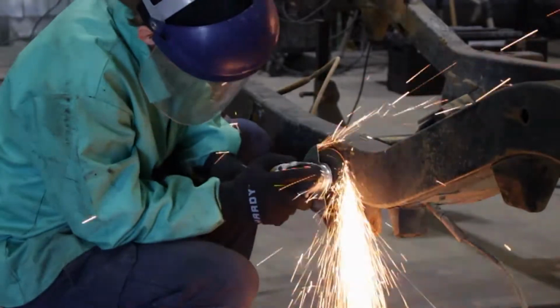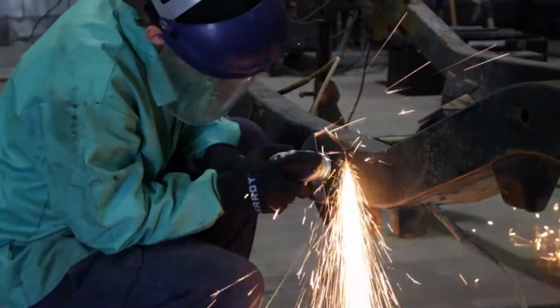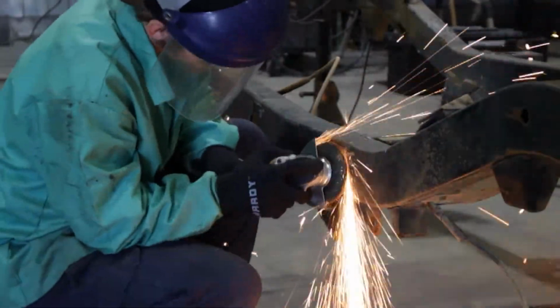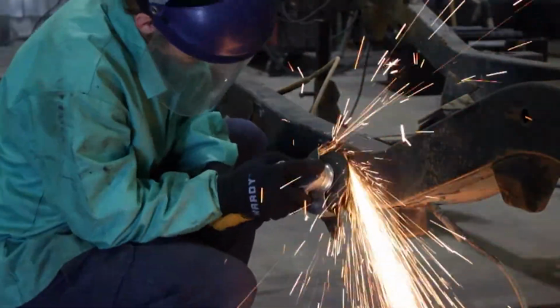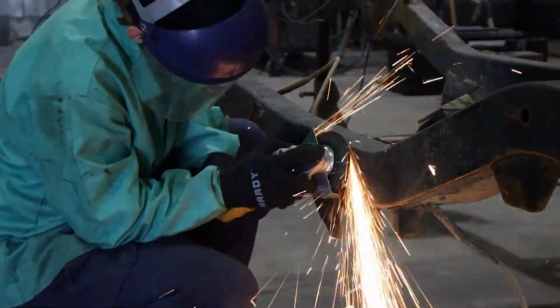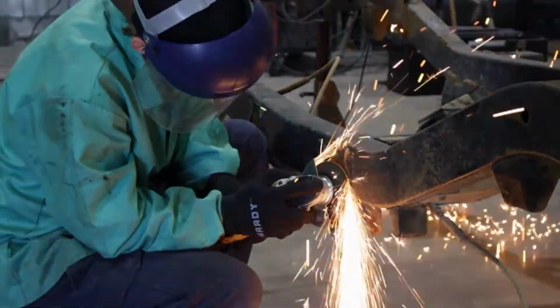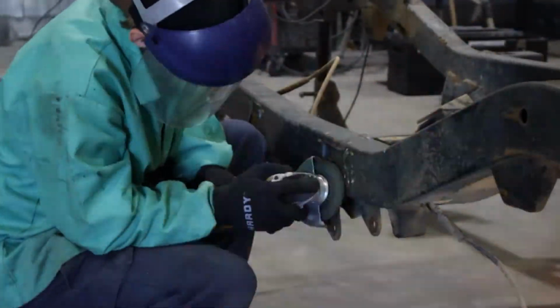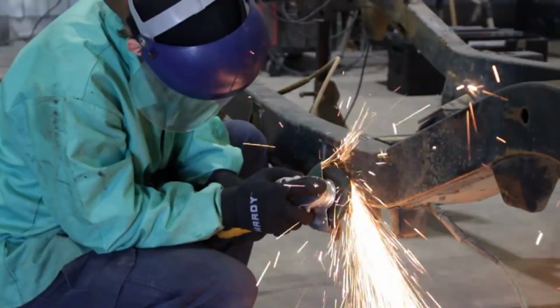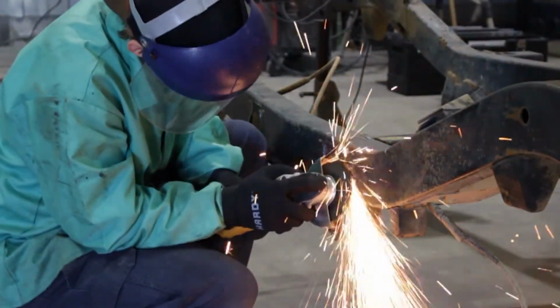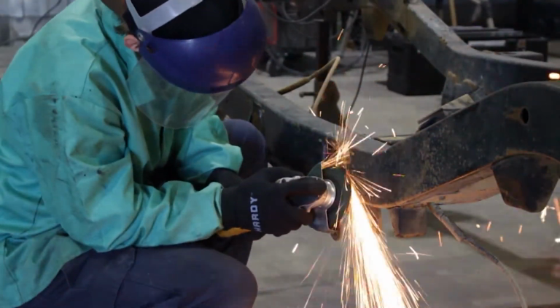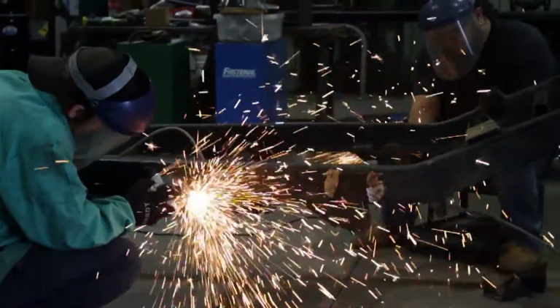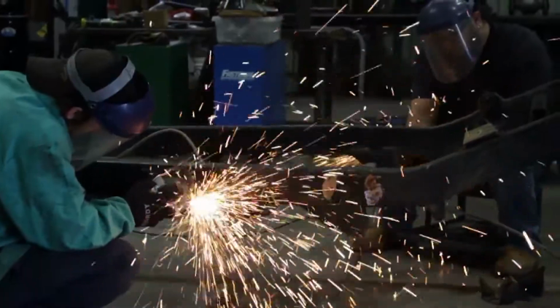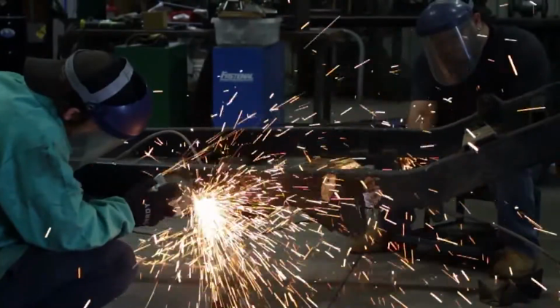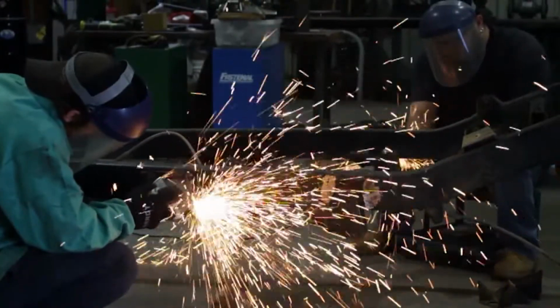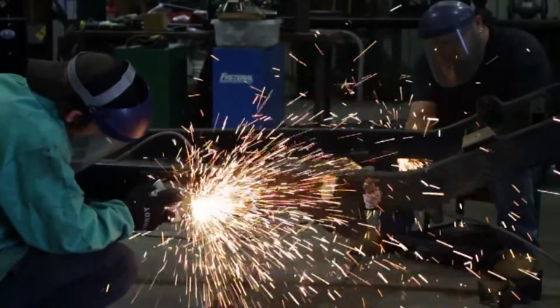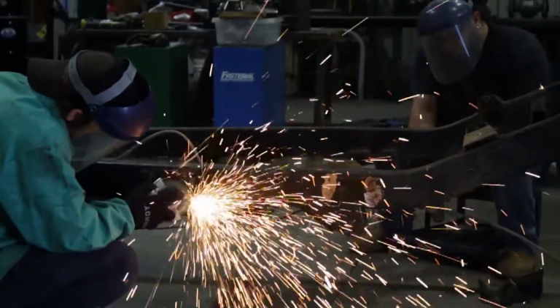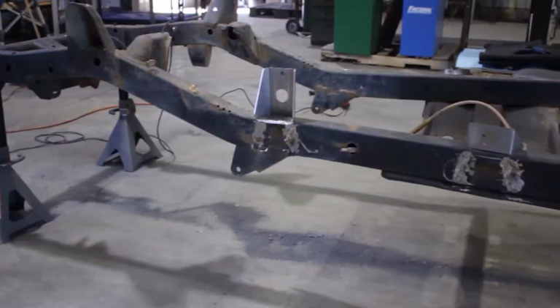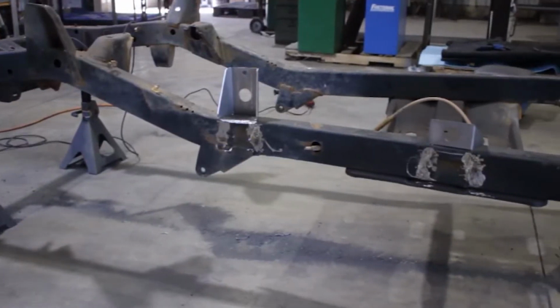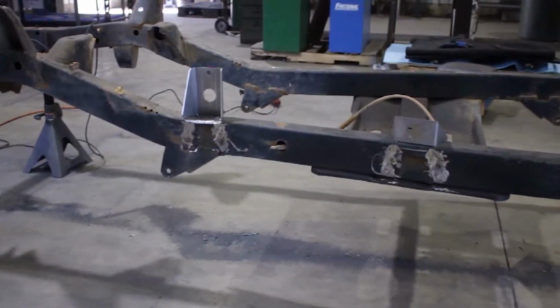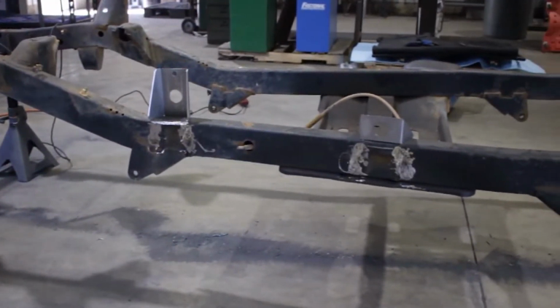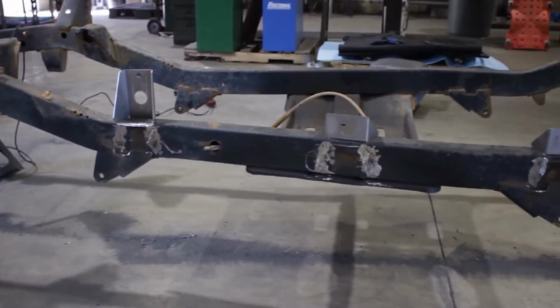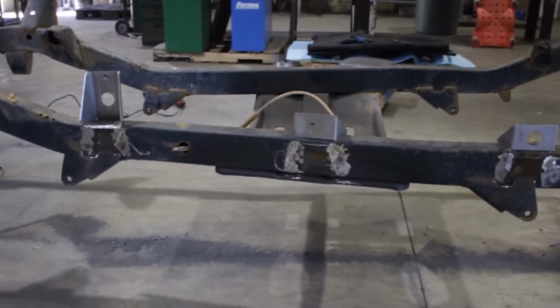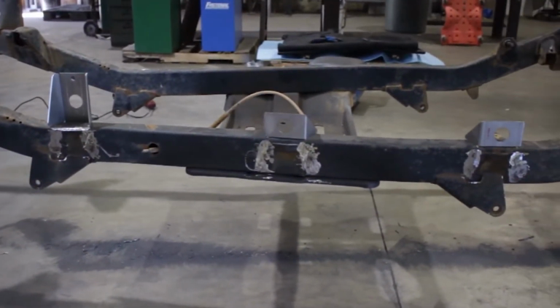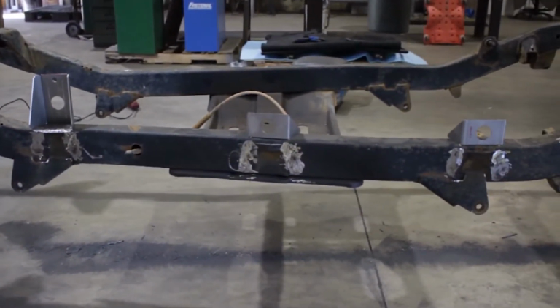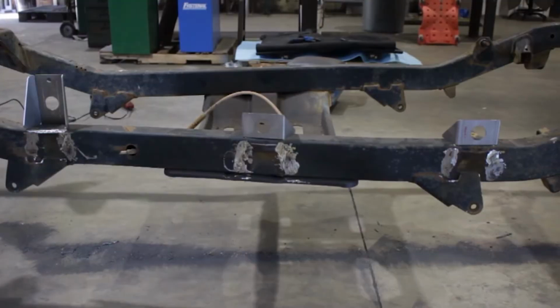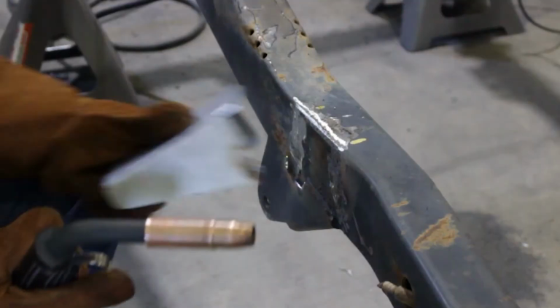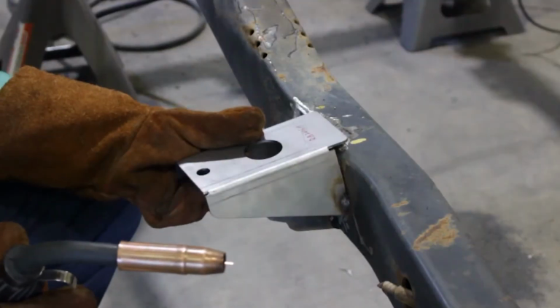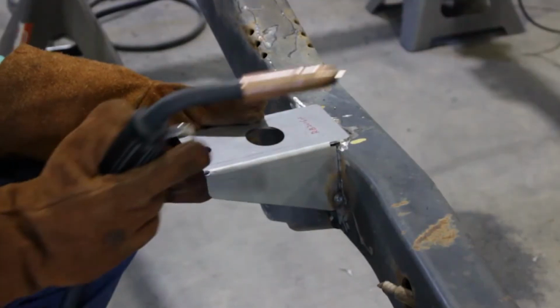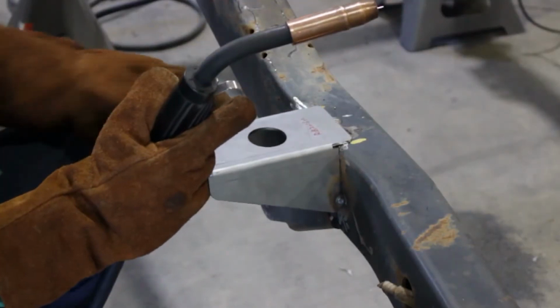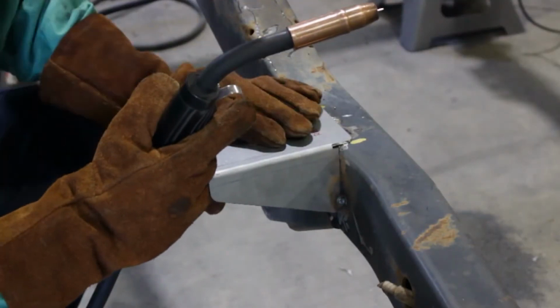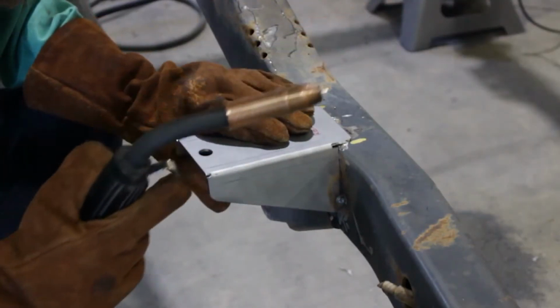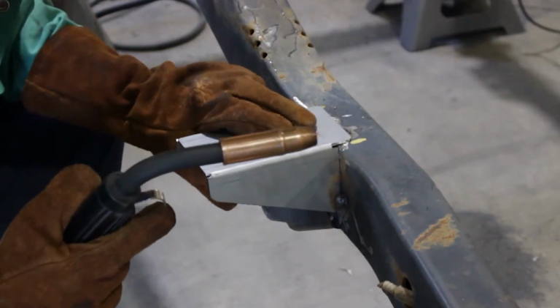Step 5. Once the part has been fitted, prepare your weld zones by clearing away any rust or debris, revealing bare metal. Tack weld the bracket into place and test fit body bushings and bolt to check its fitment.